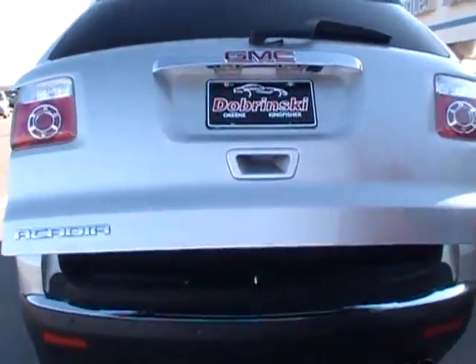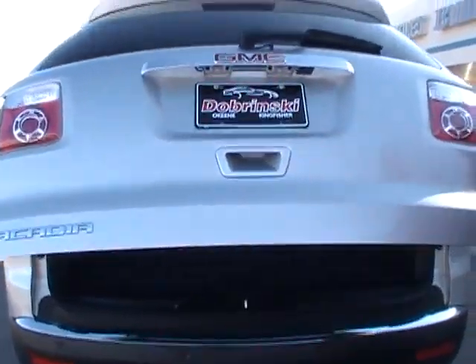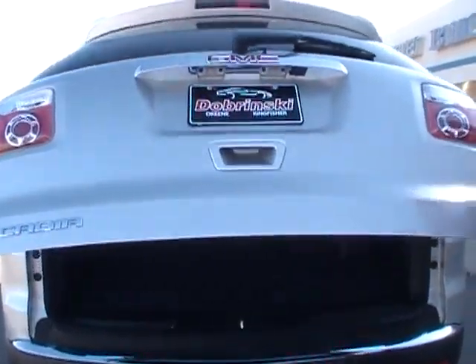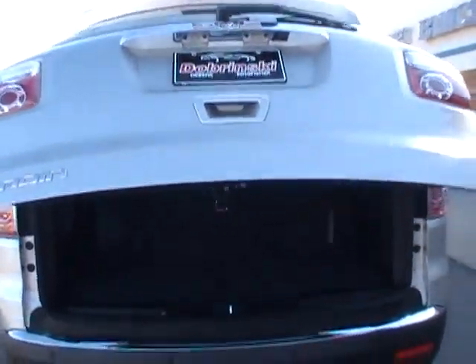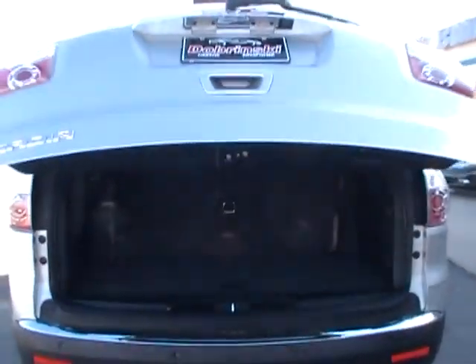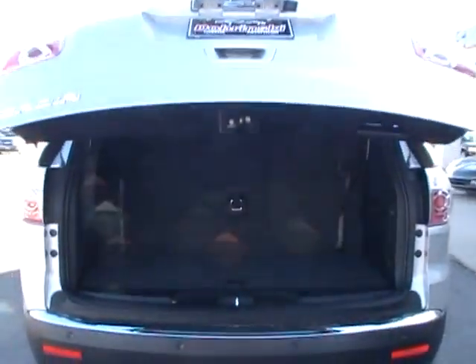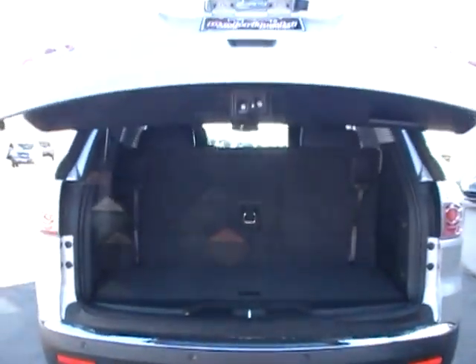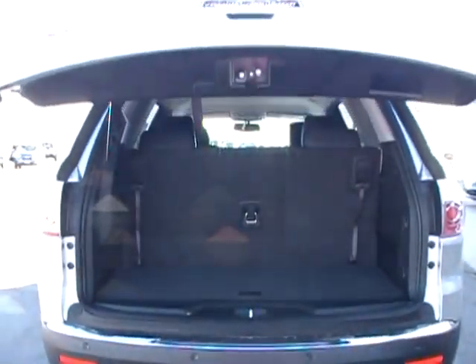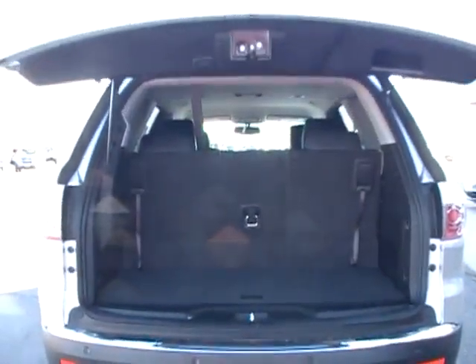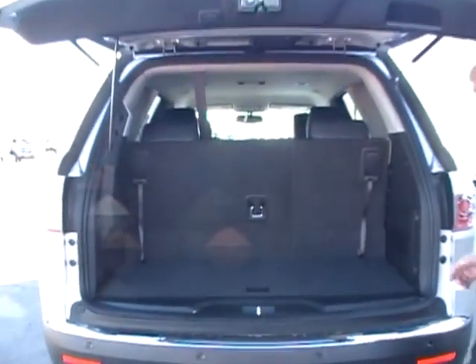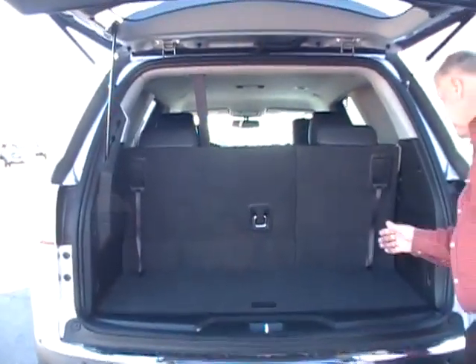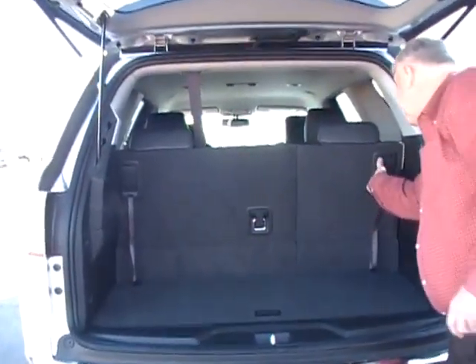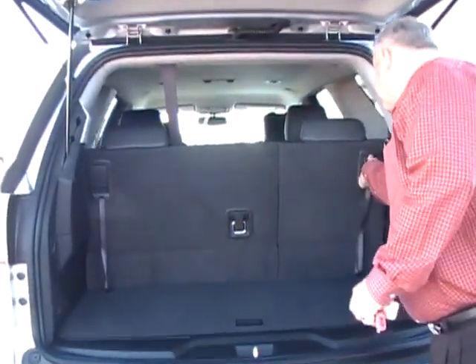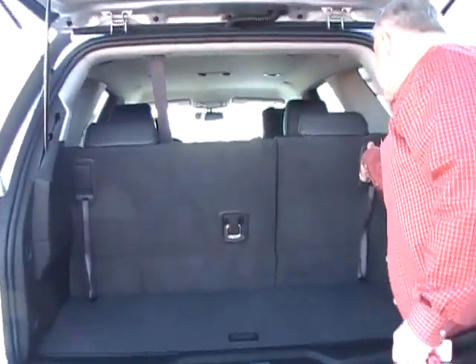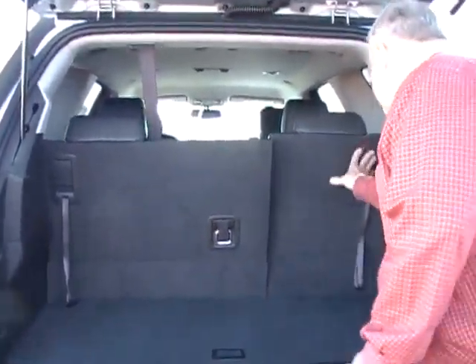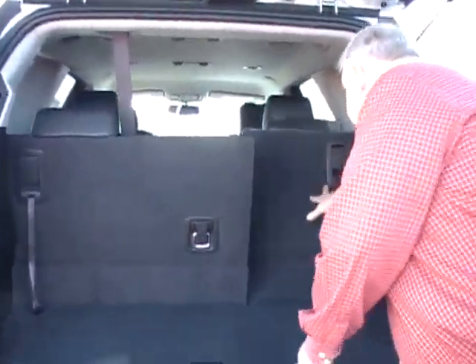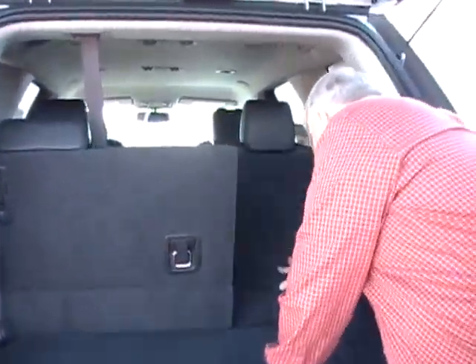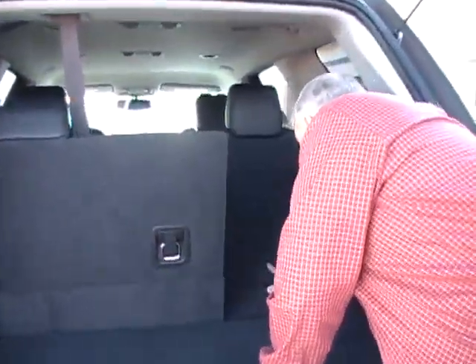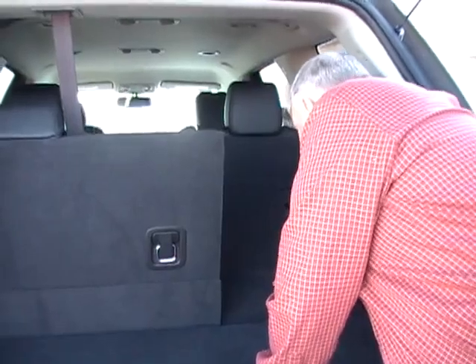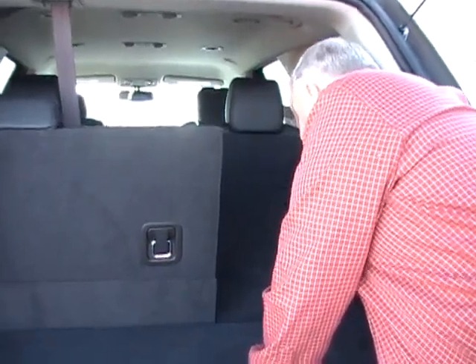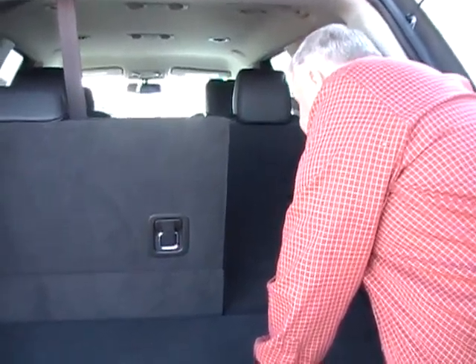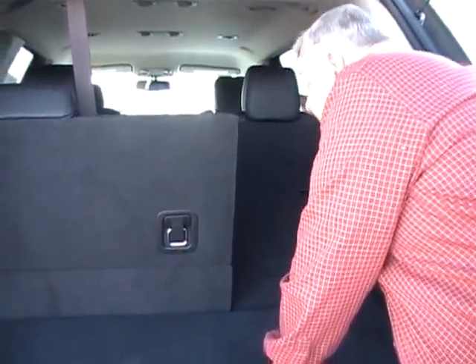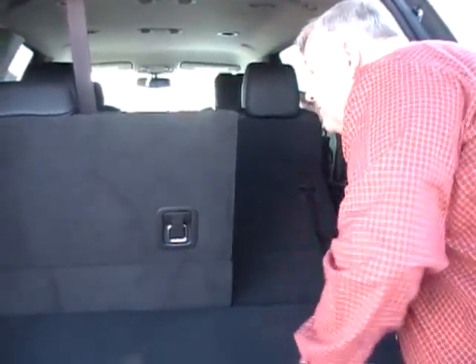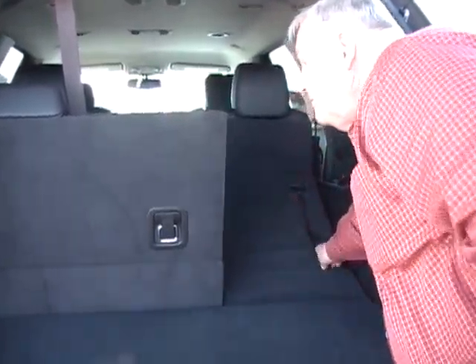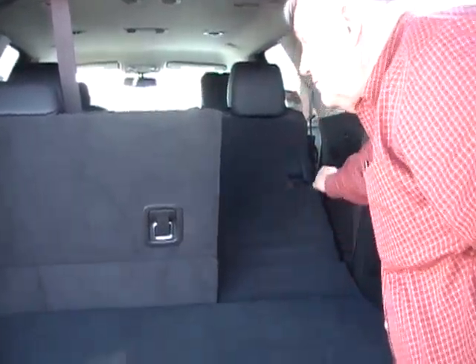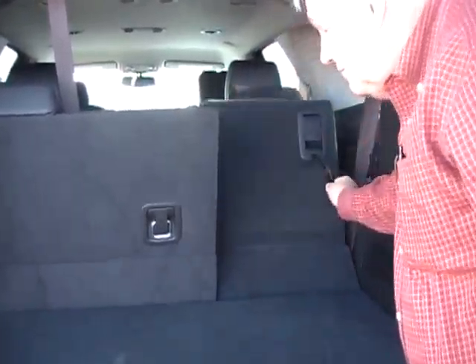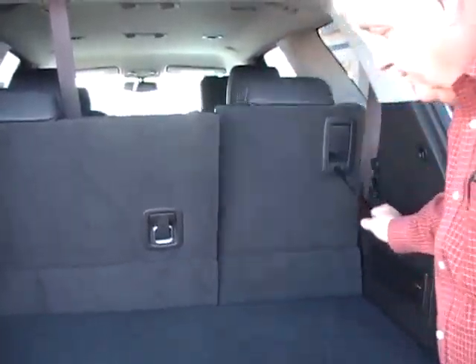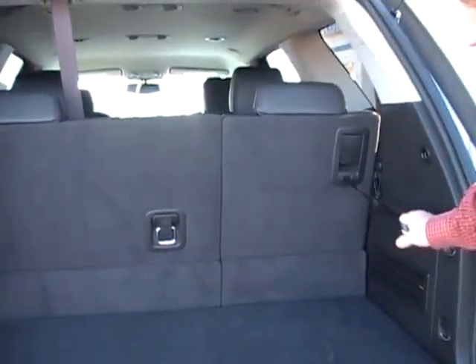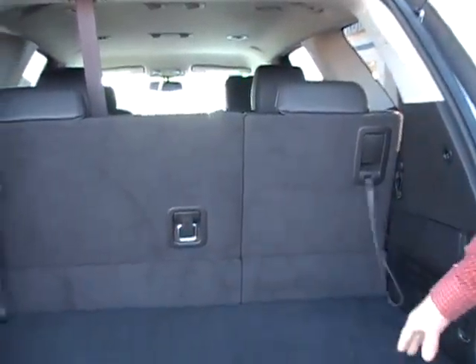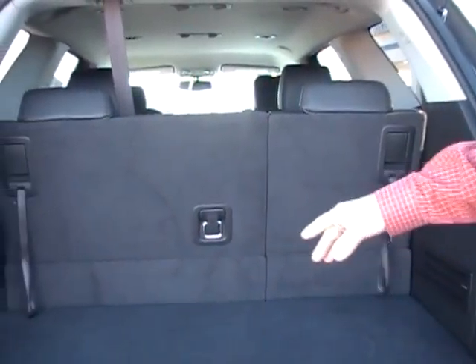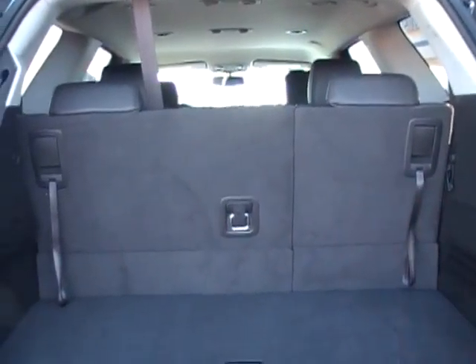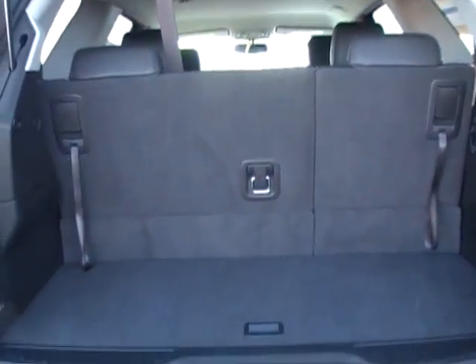You've got the power liftgate. The seats lay down flat. Storage room in the back.